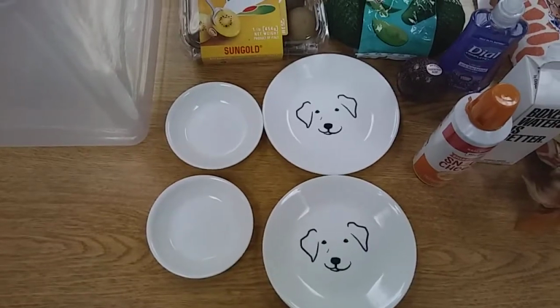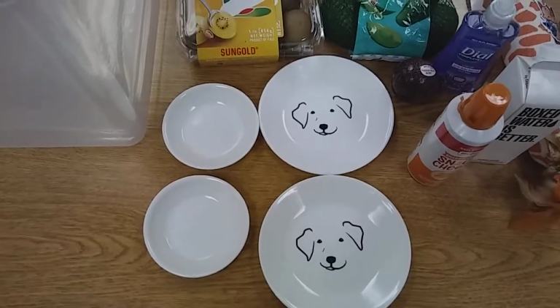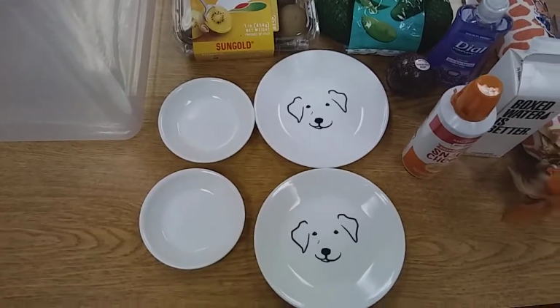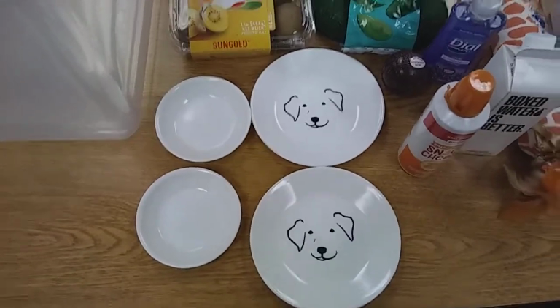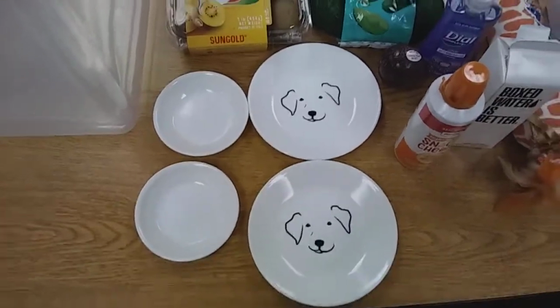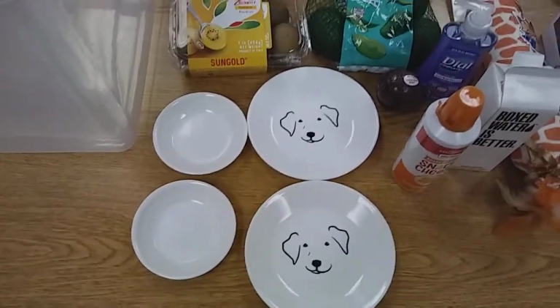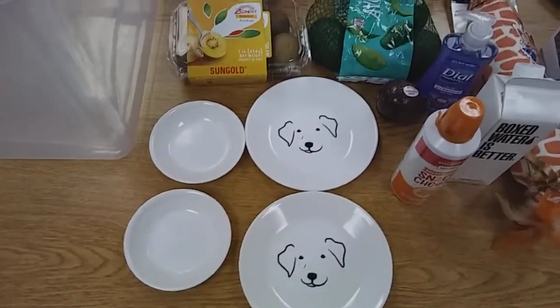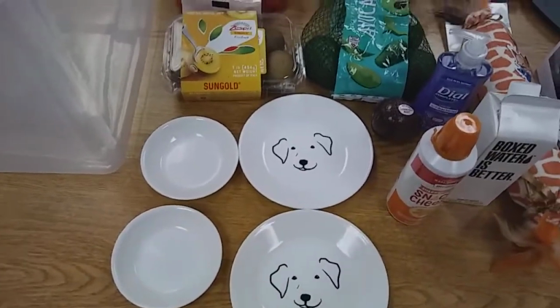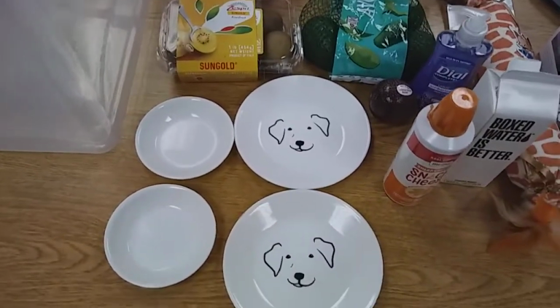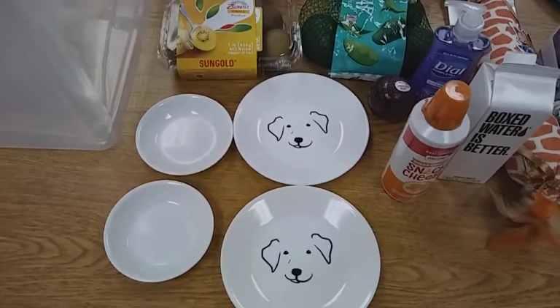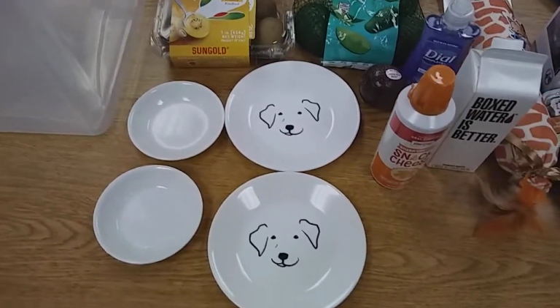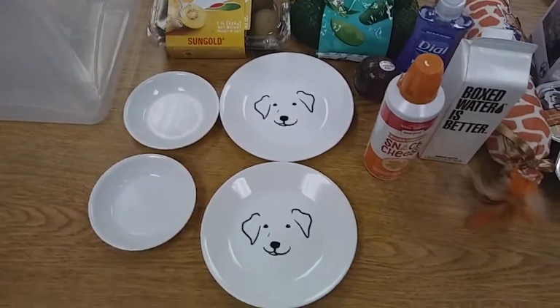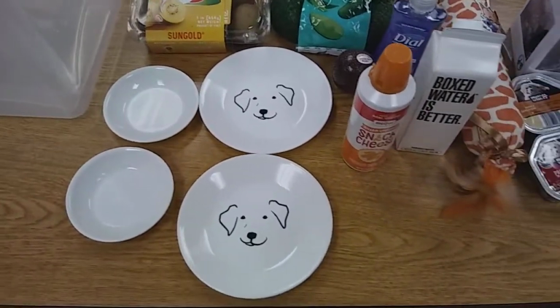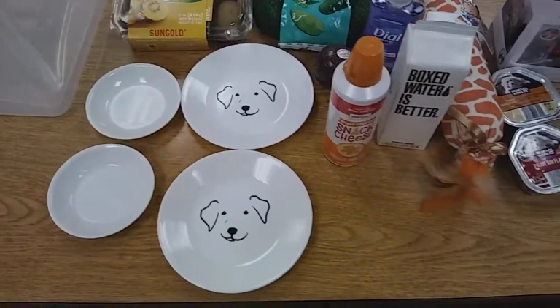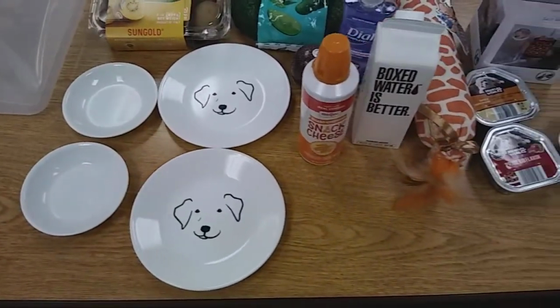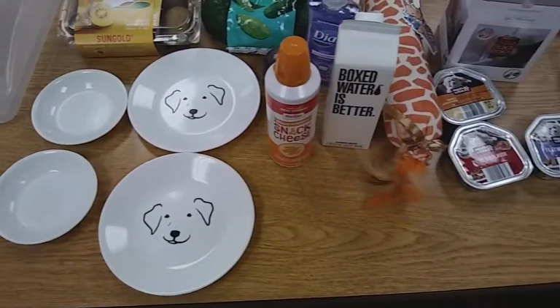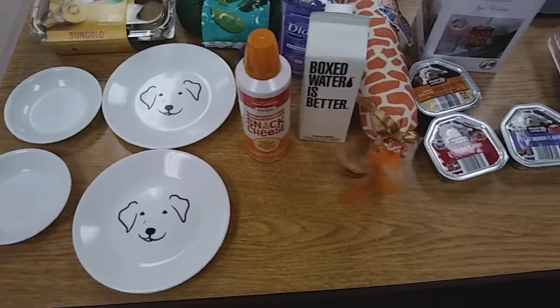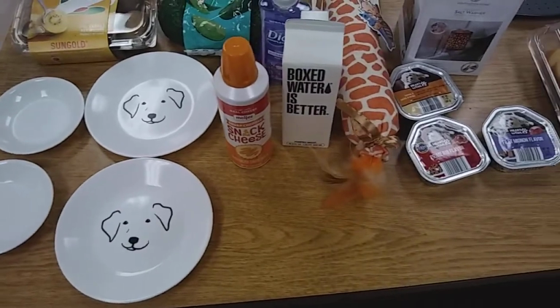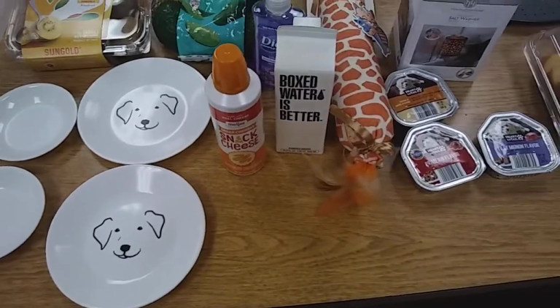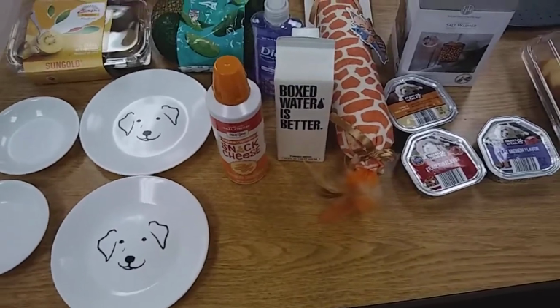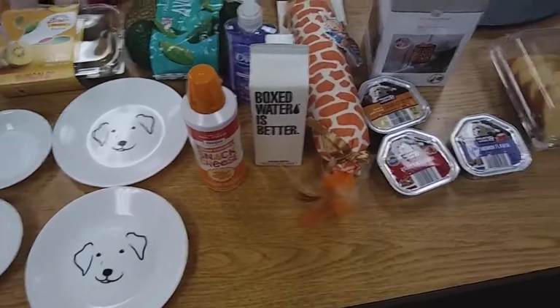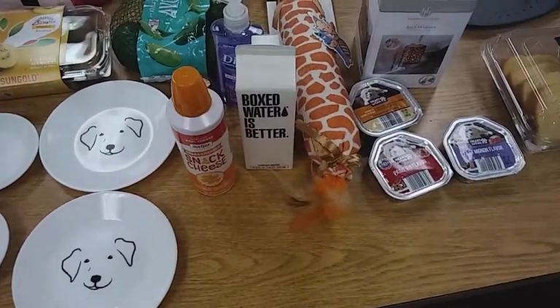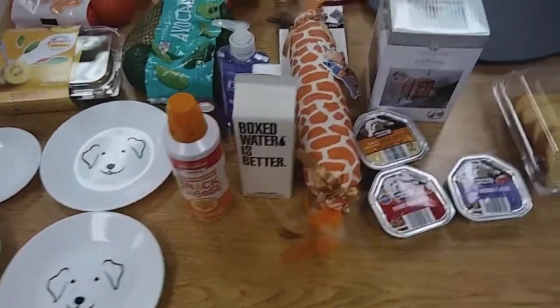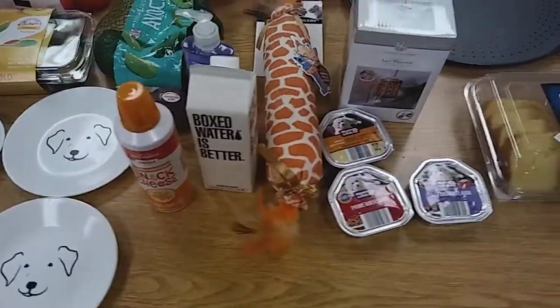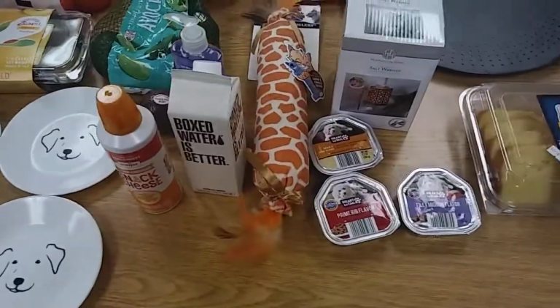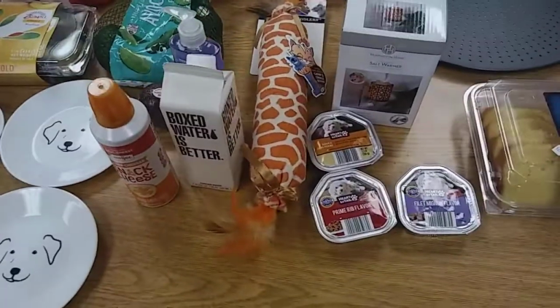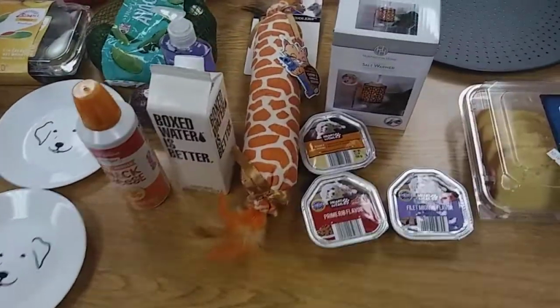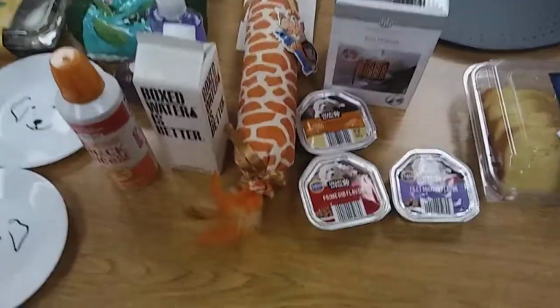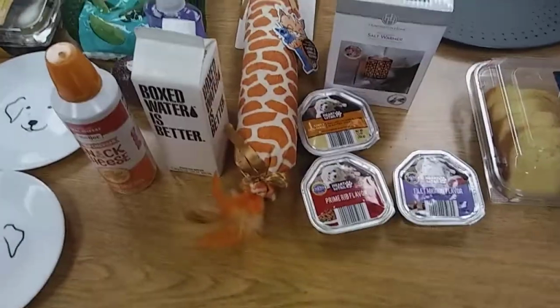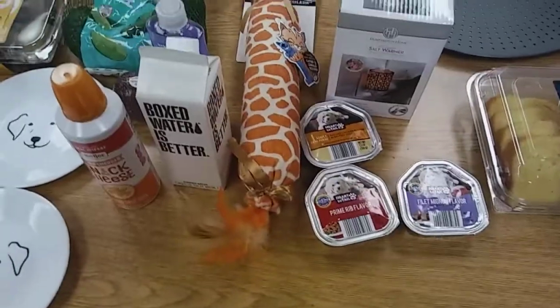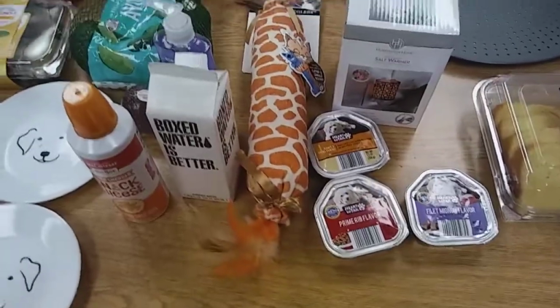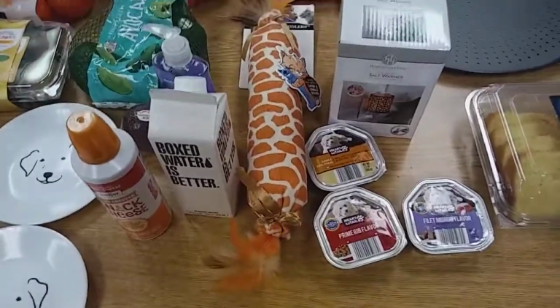Hello everybody, and welcome back. I have another add-on grocery pile here. Just a small haul I did today.